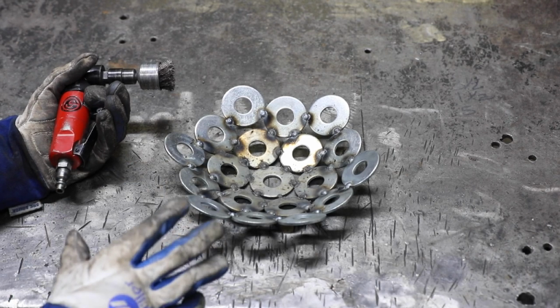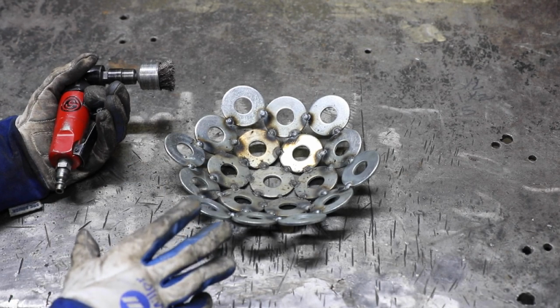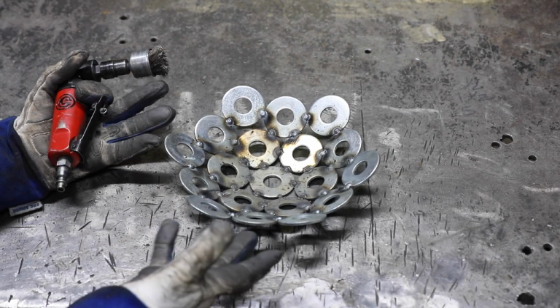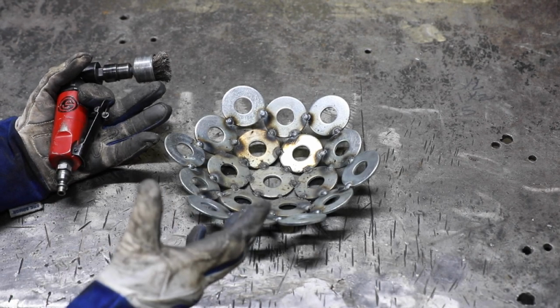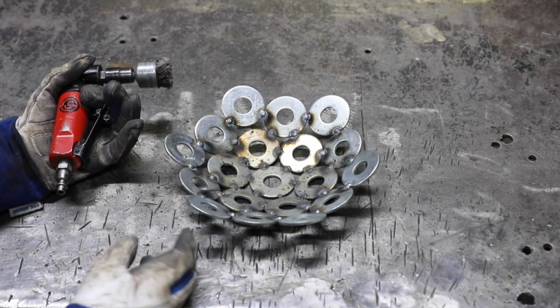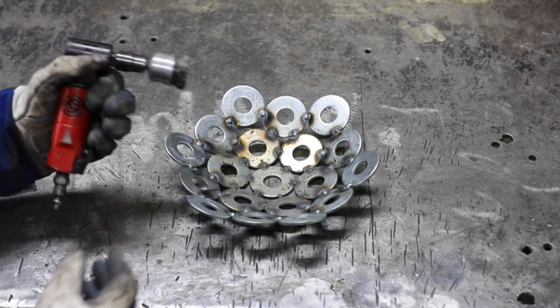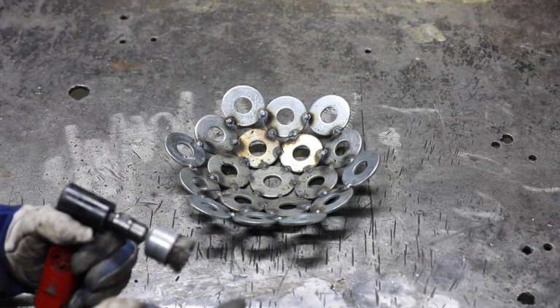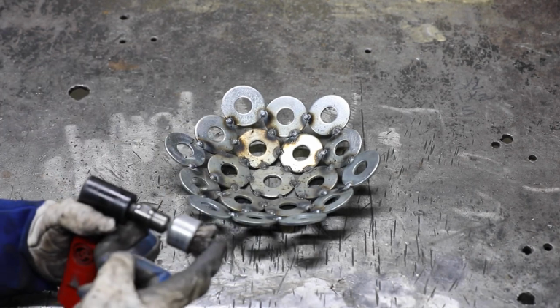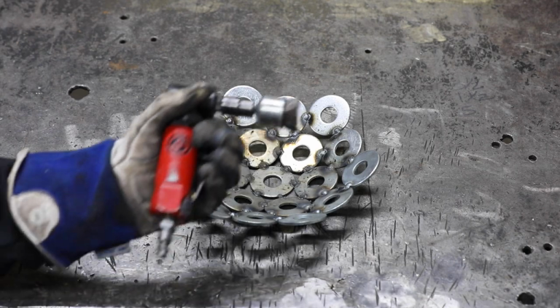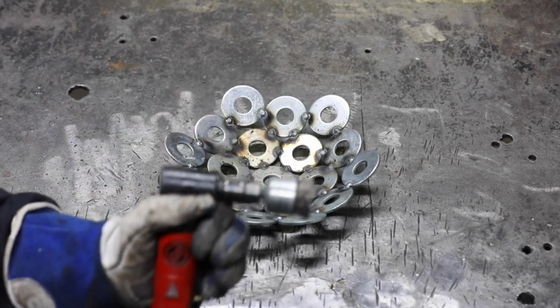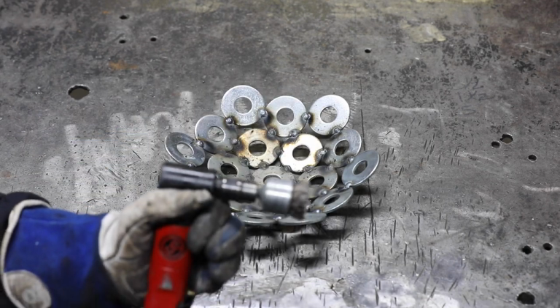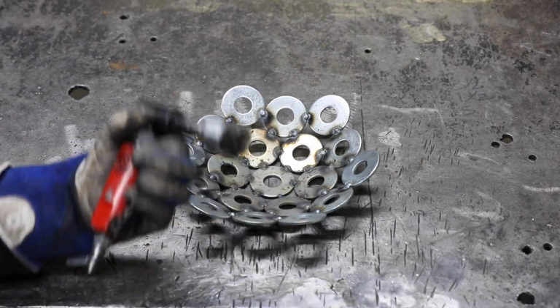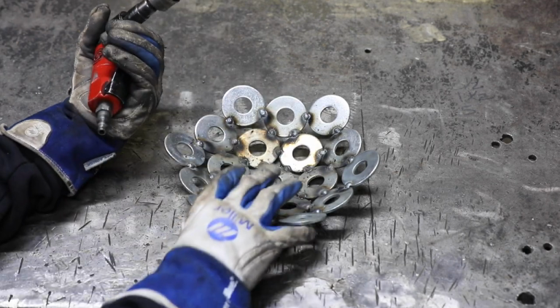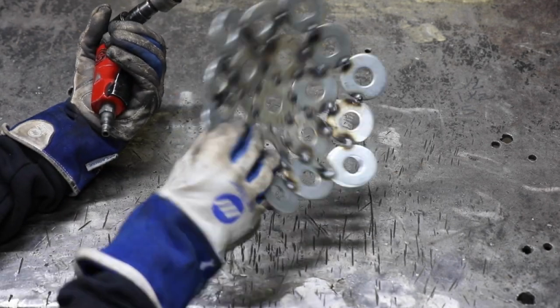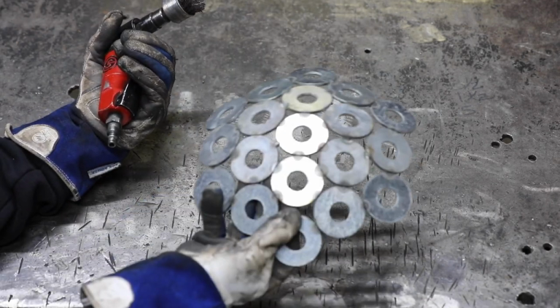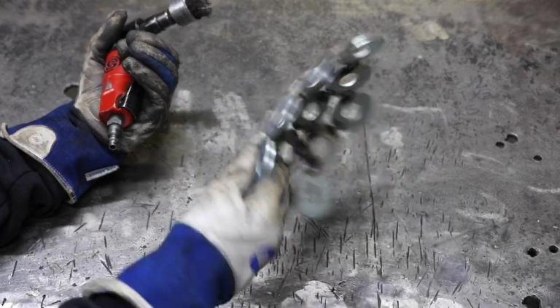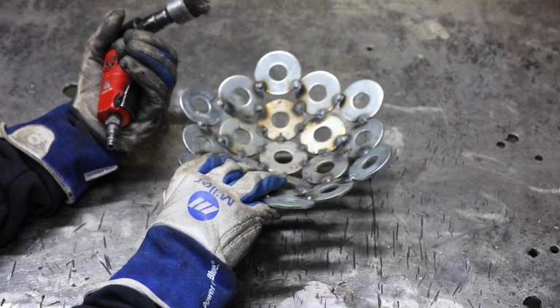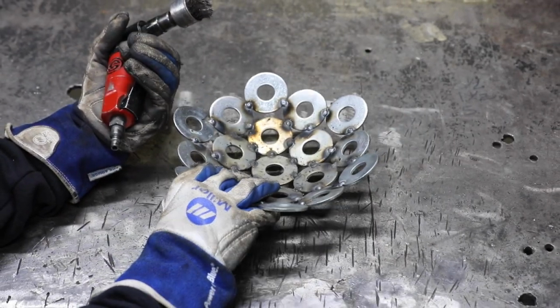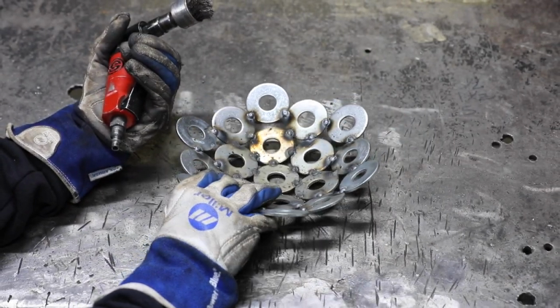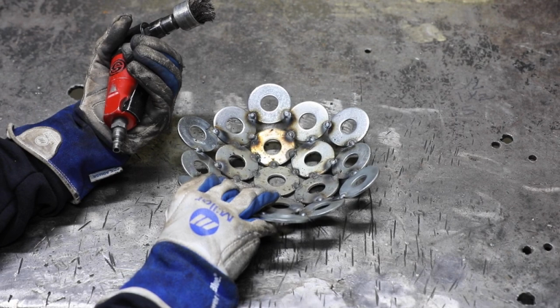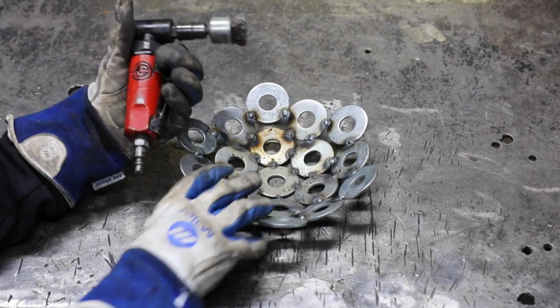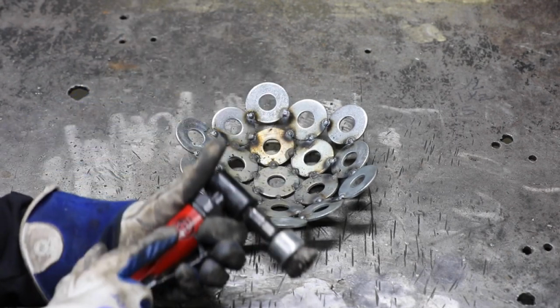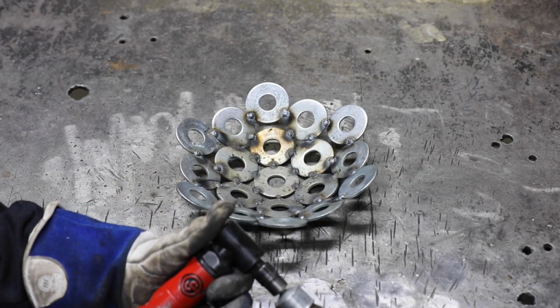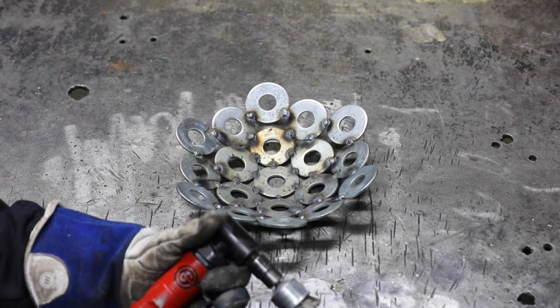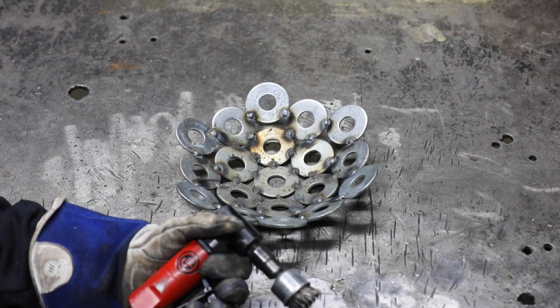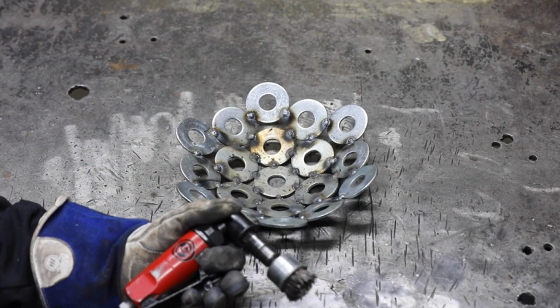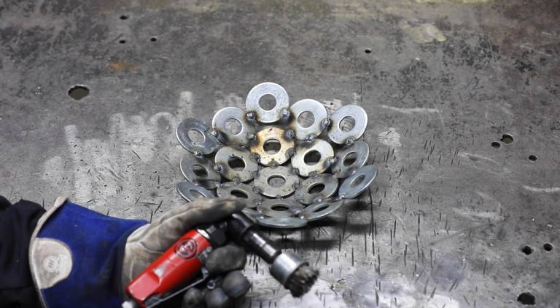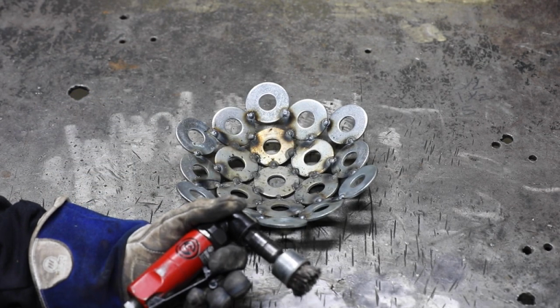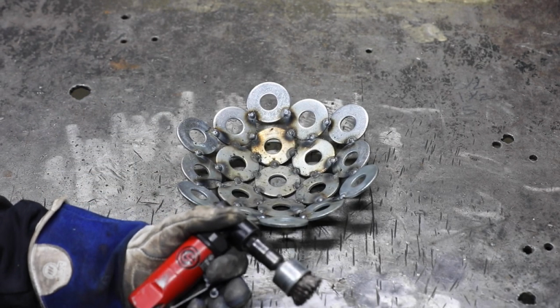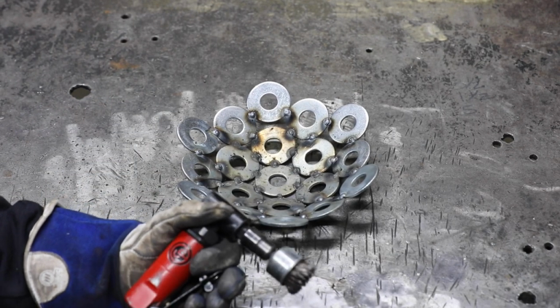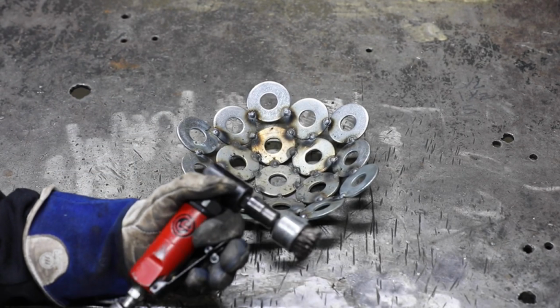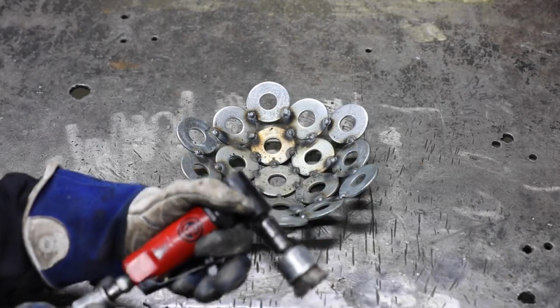Once you get it built up to the size you want, go ahead and take a wire brush and clean all your welds, then you can clear coat it with clear coat made for metal. I'm using my CP 875 pneumatic die grinder to clean mine up.